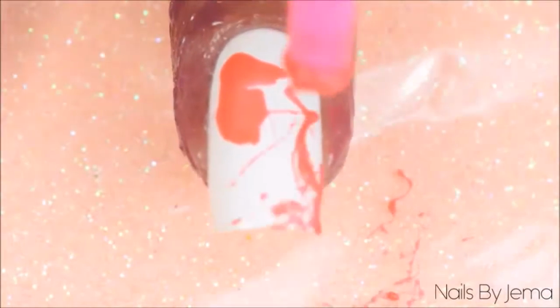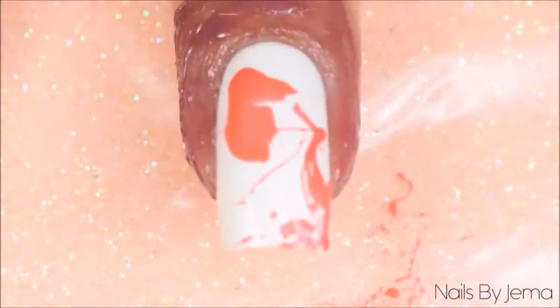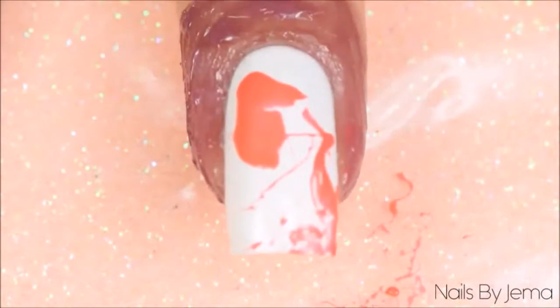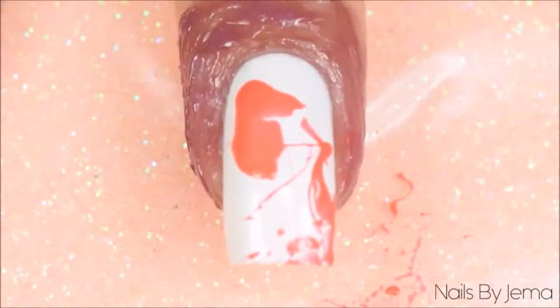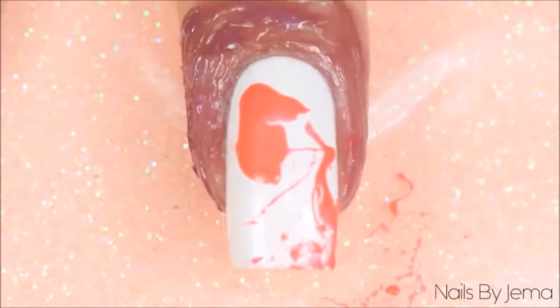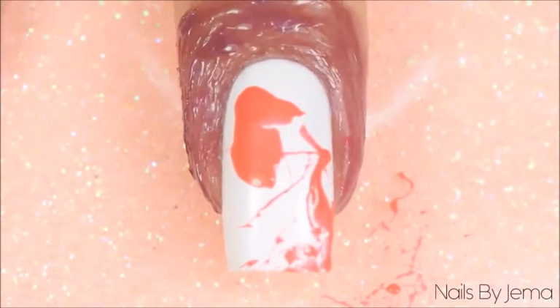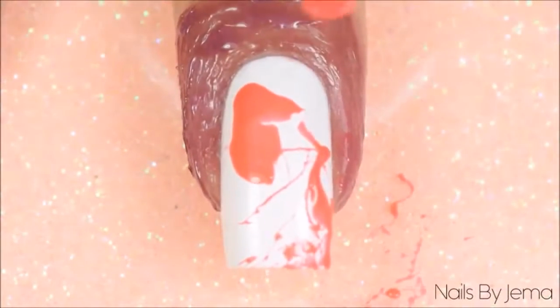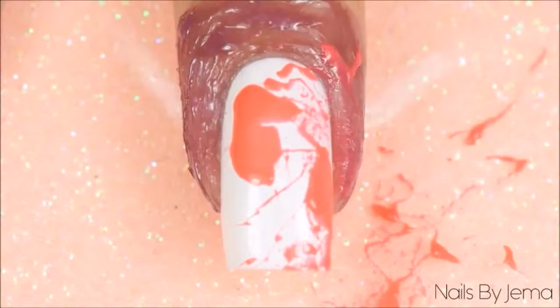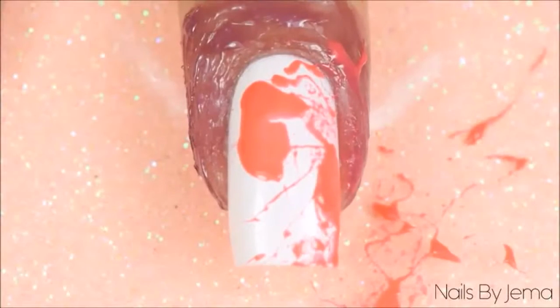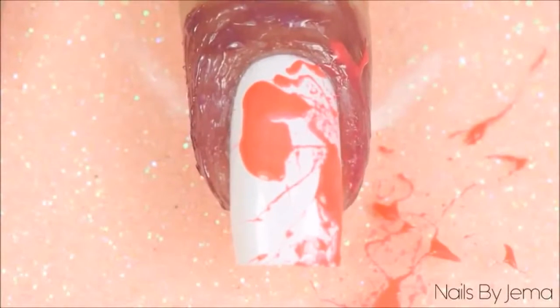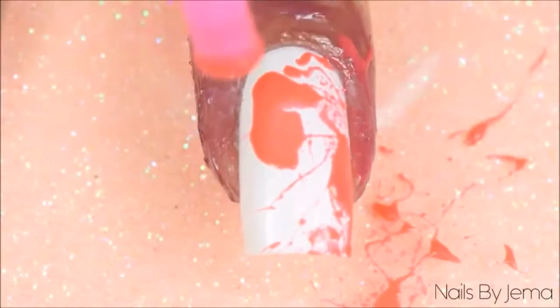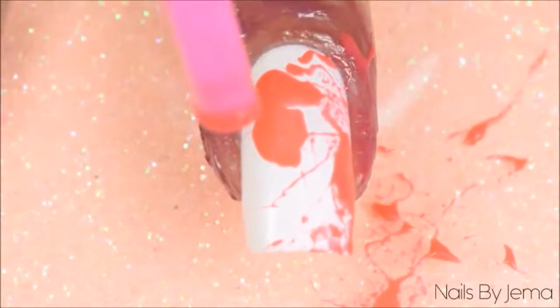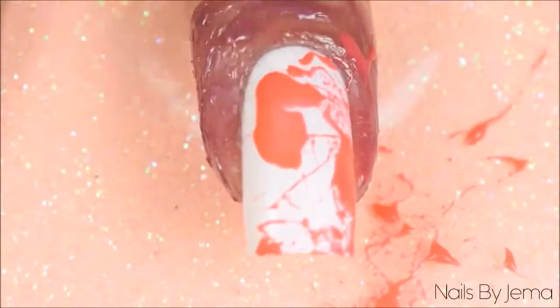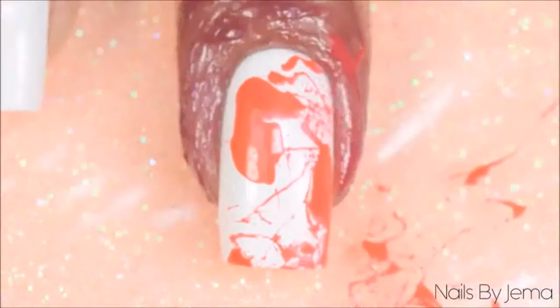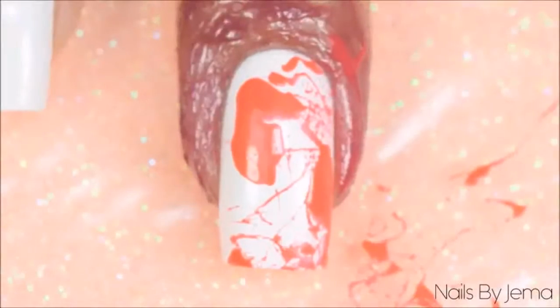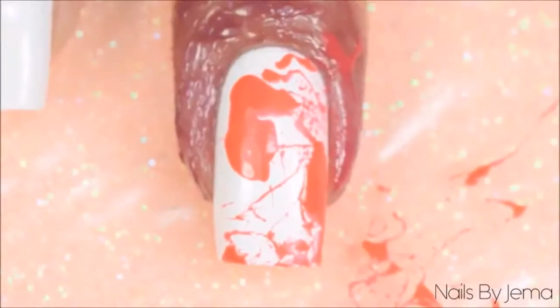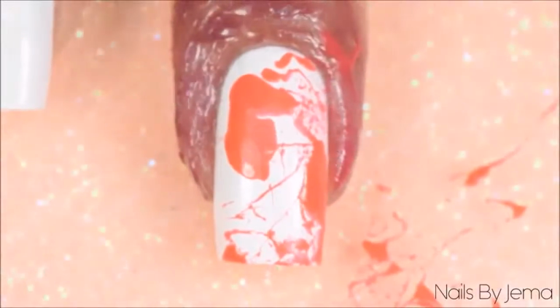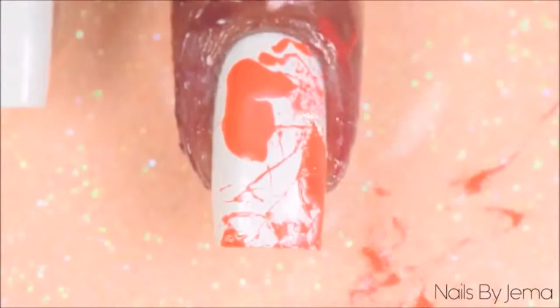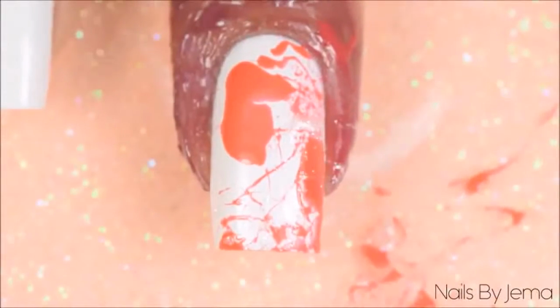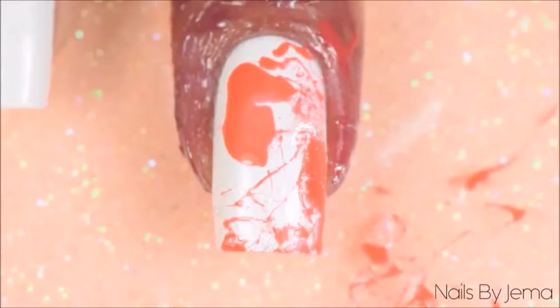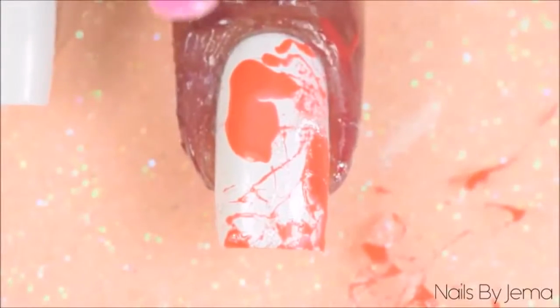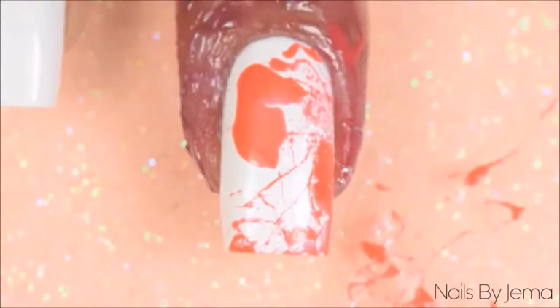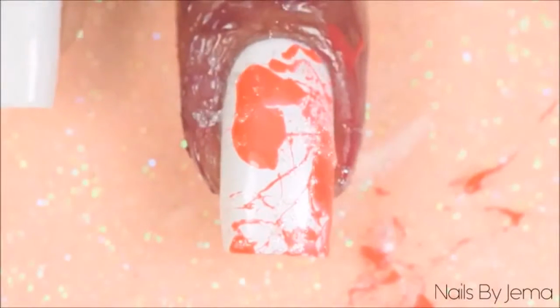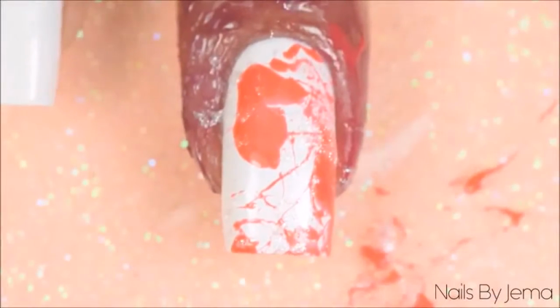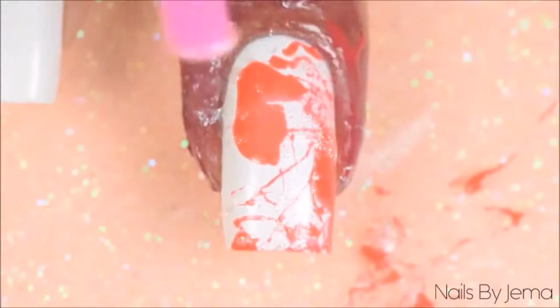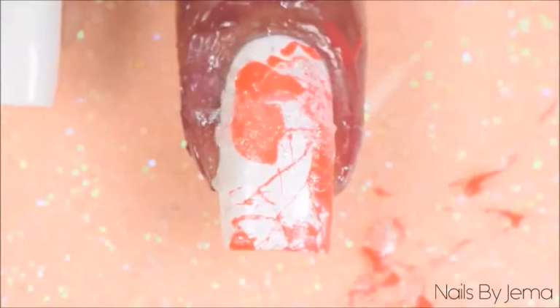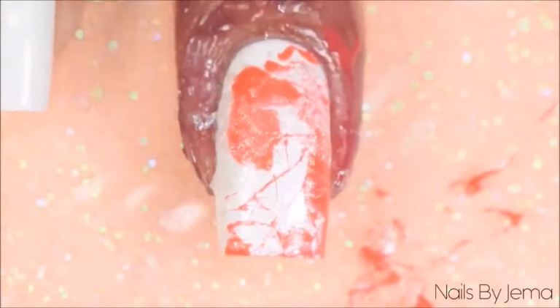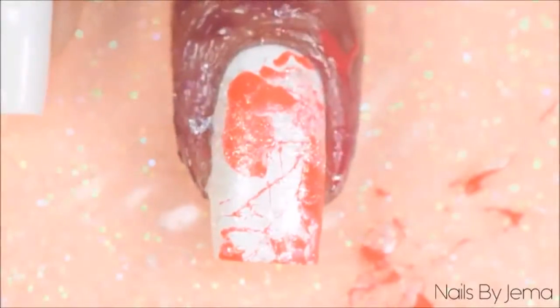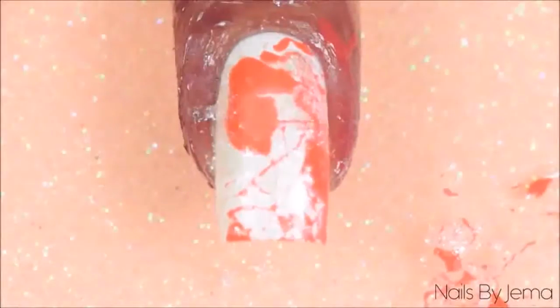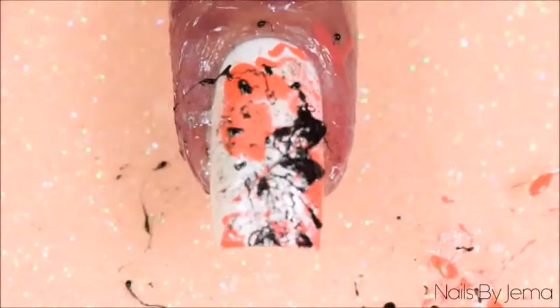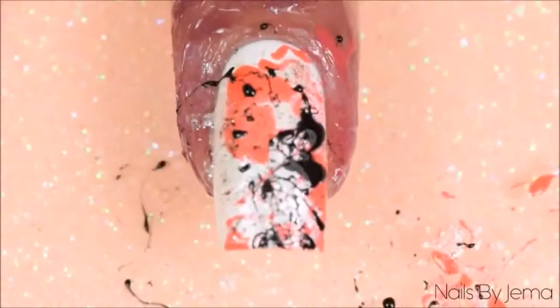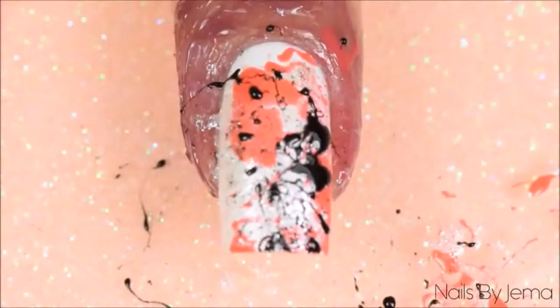You need to move really quickly in this part. If the polish doesn't spray off the straw and onto the nail, it's because the polish barrier separated to the edges of the straw or you didn't blow hard enough to move the polish.